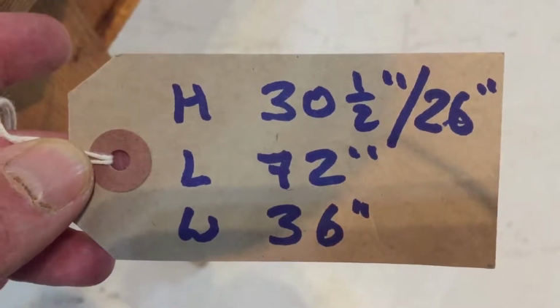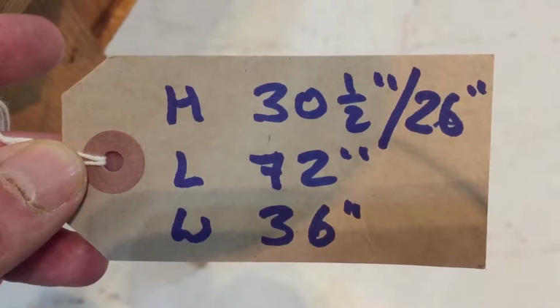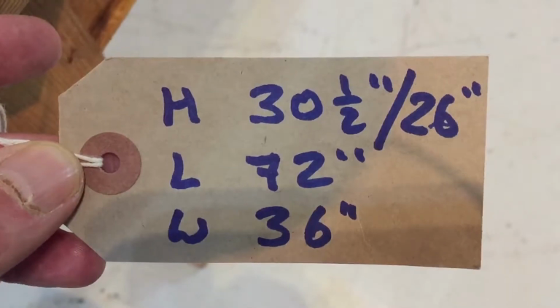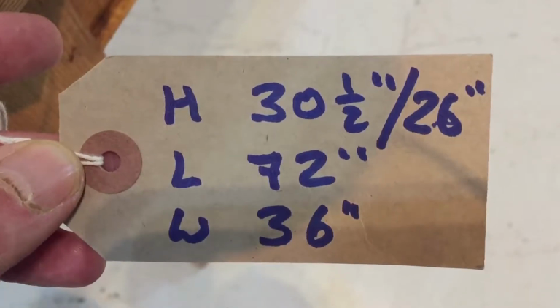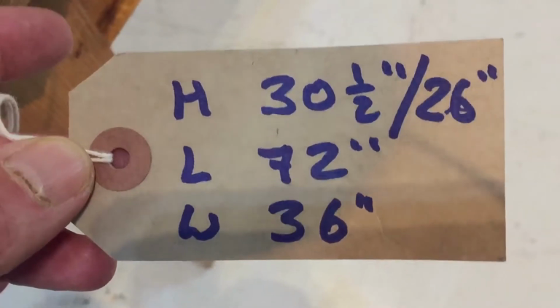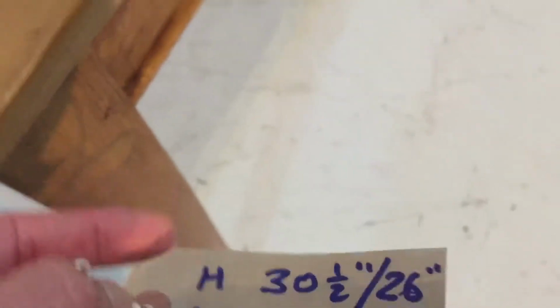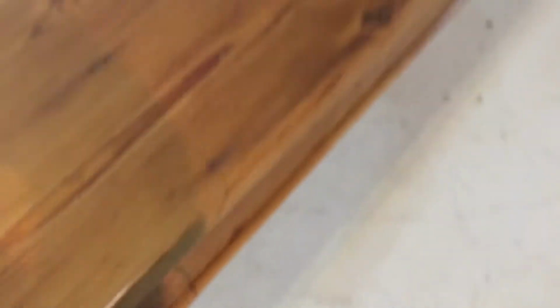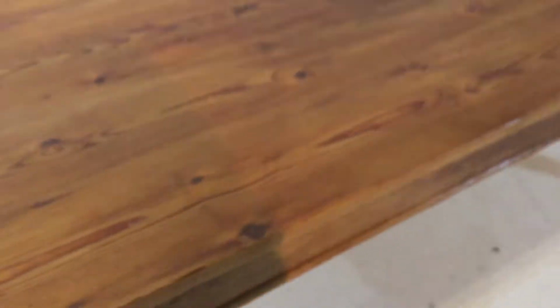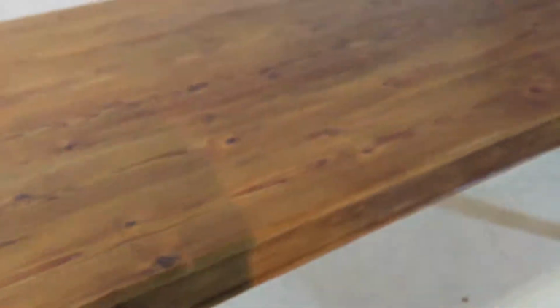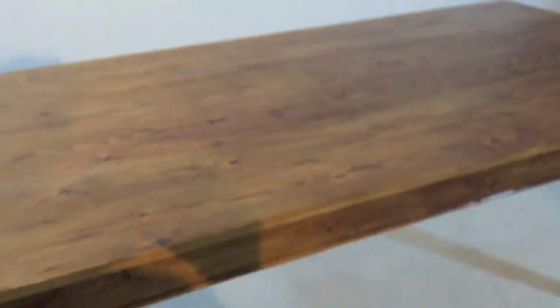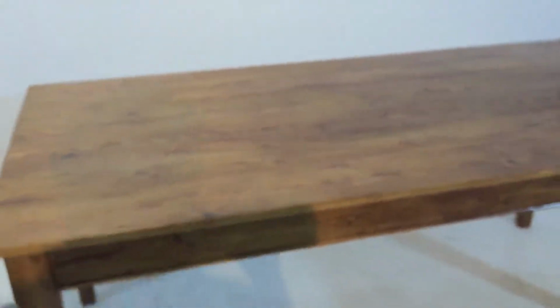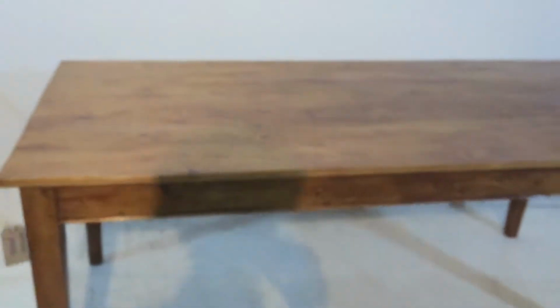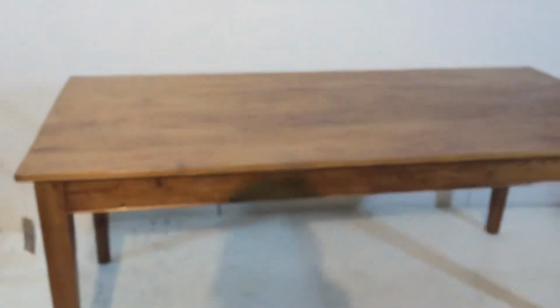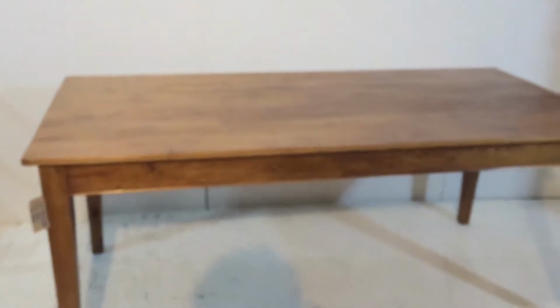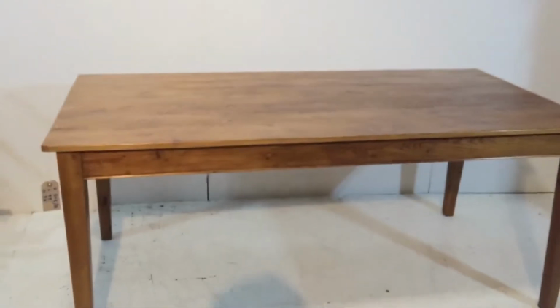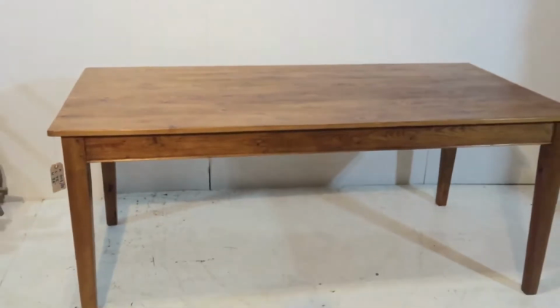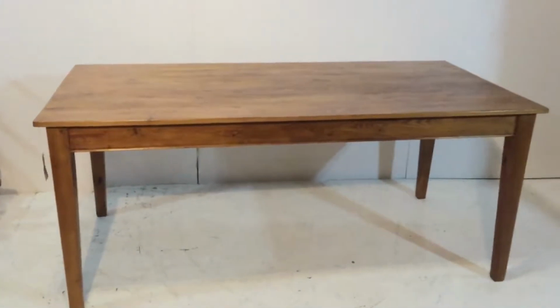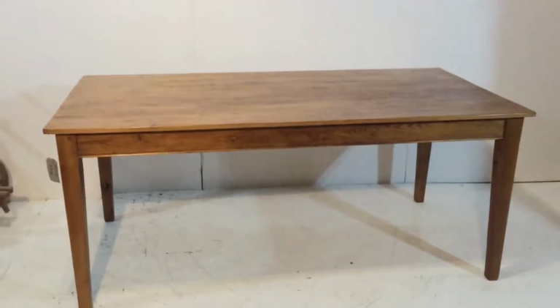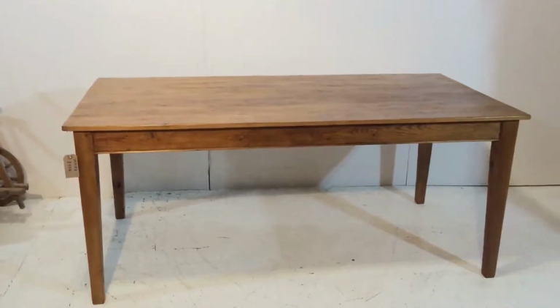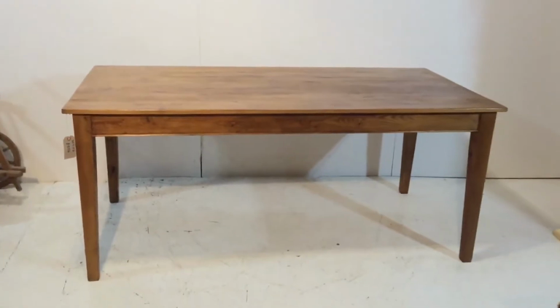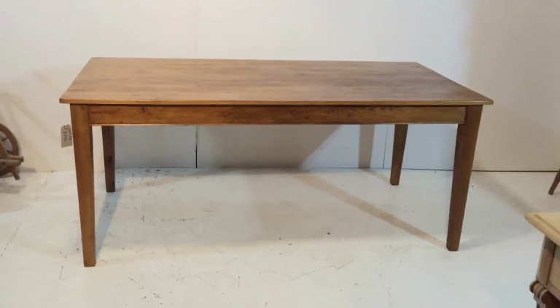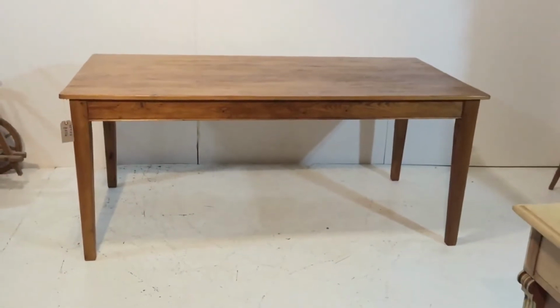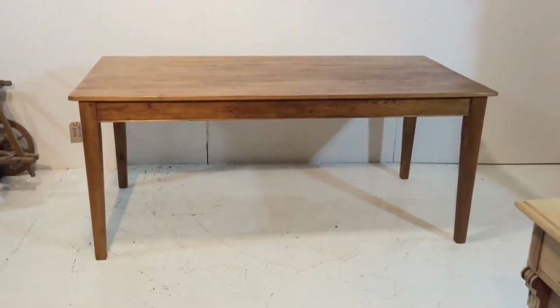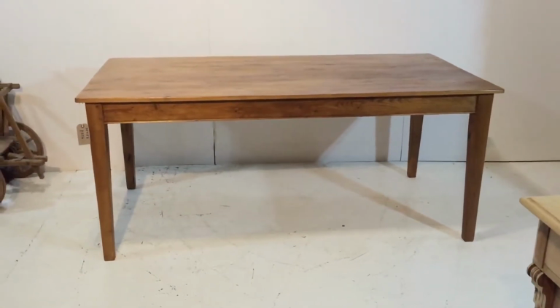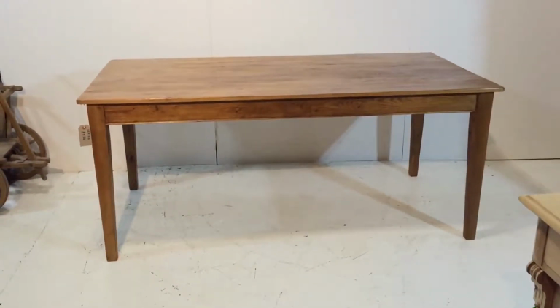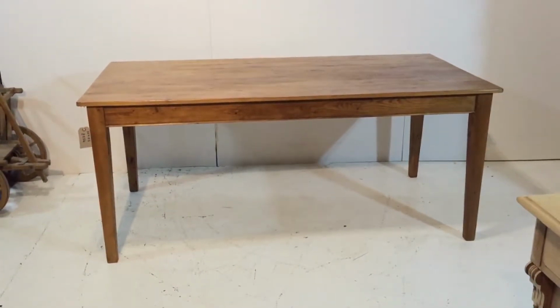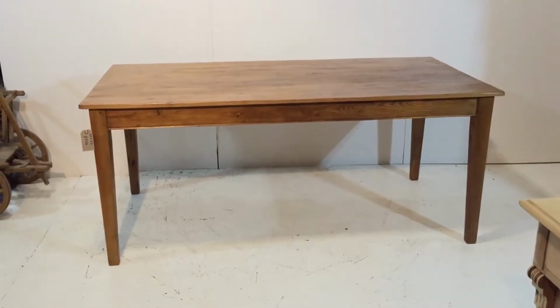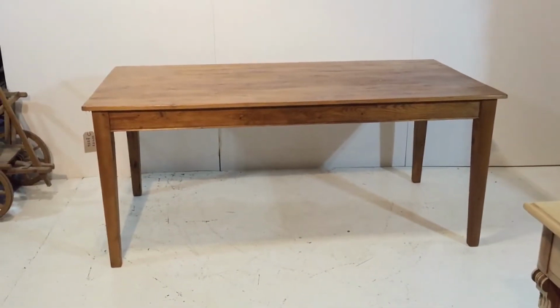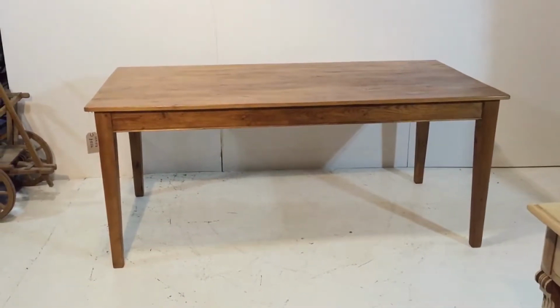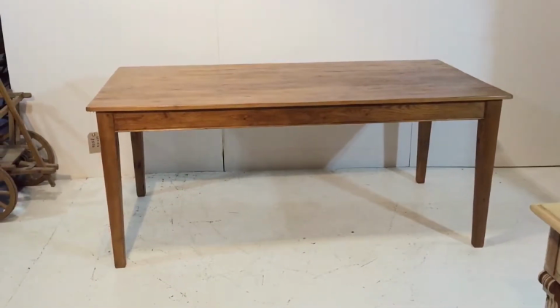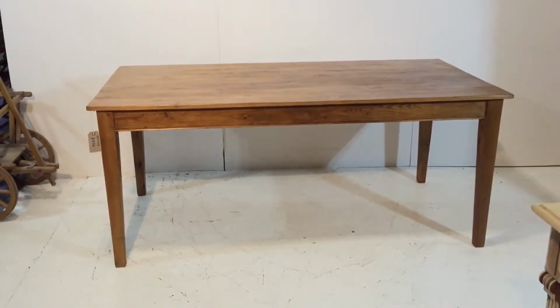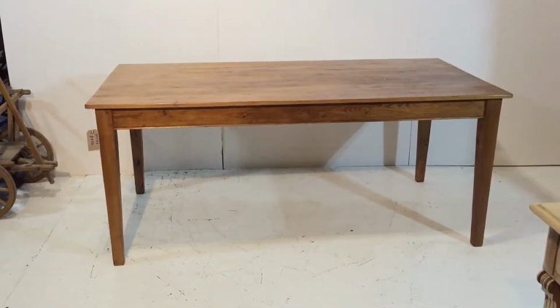The length is 72 and the width 36 — six by three. These can be made any size, so if you'd like to let me know what size you'd like, I can give you a quote.